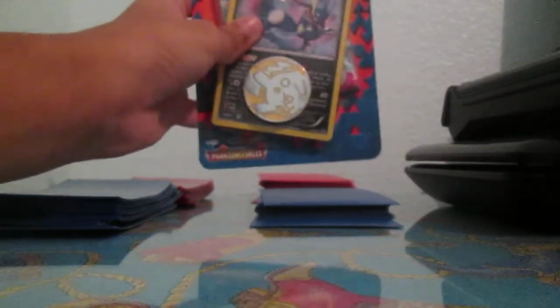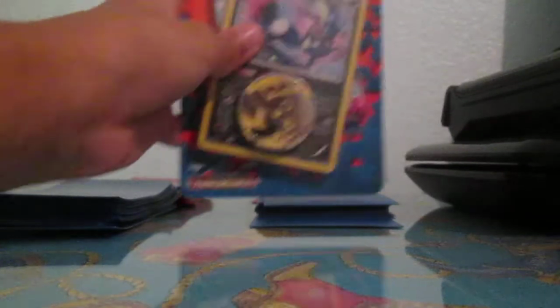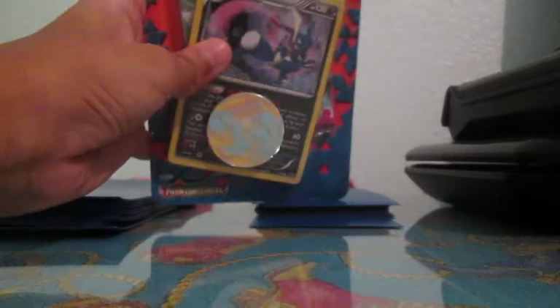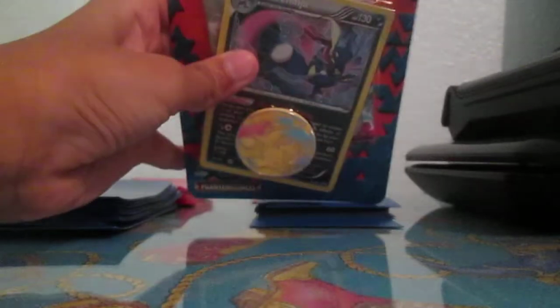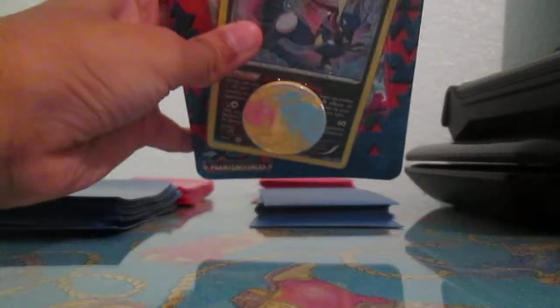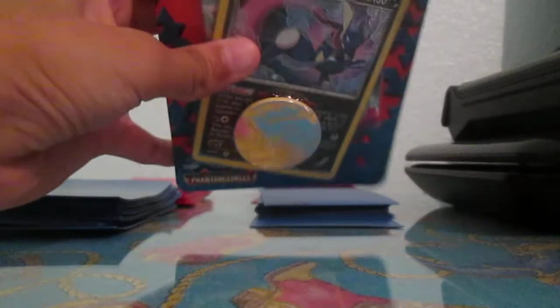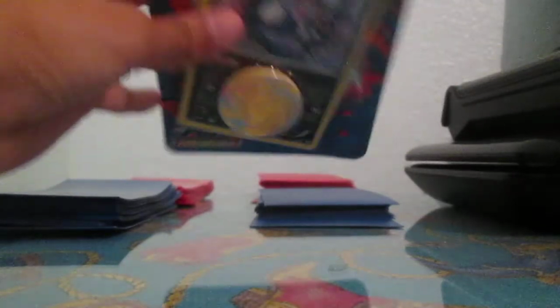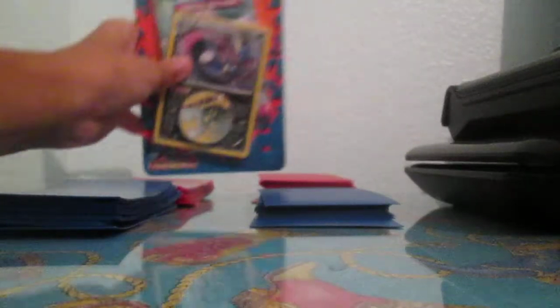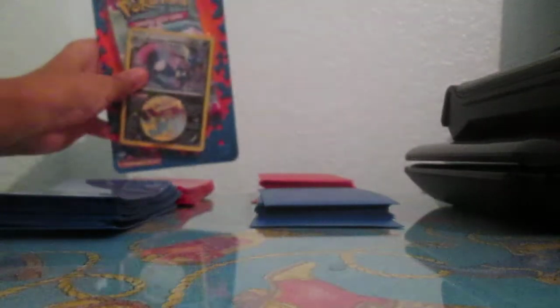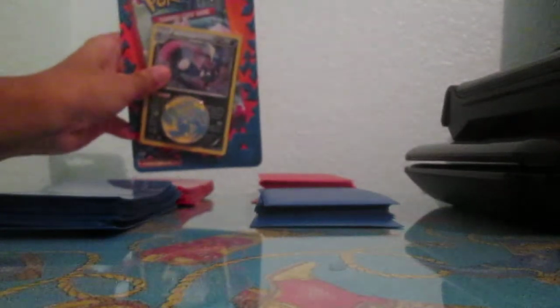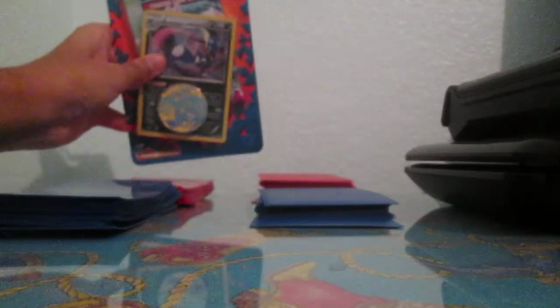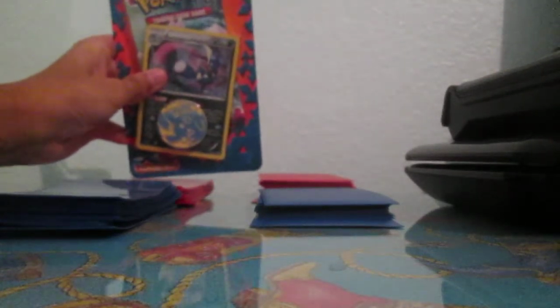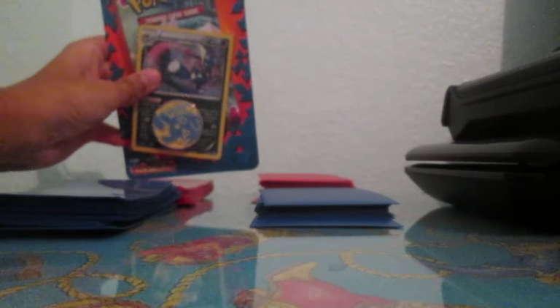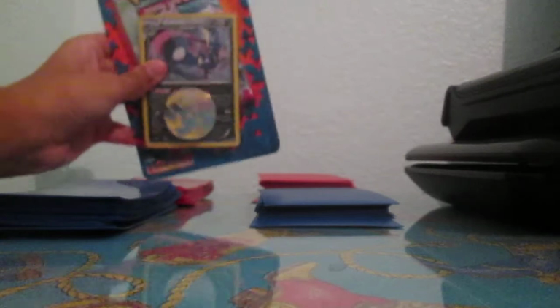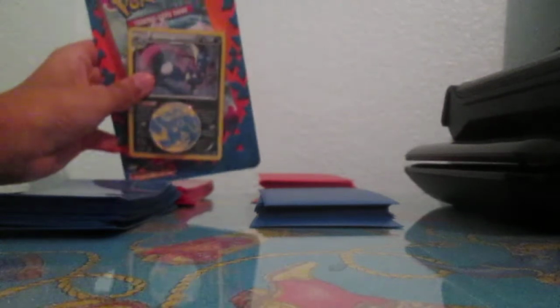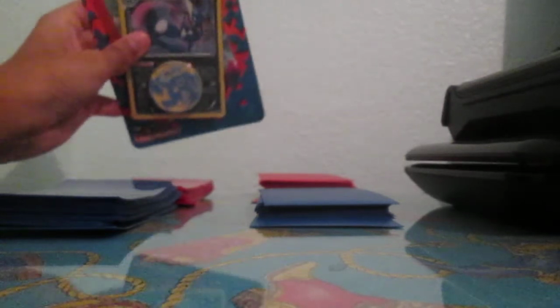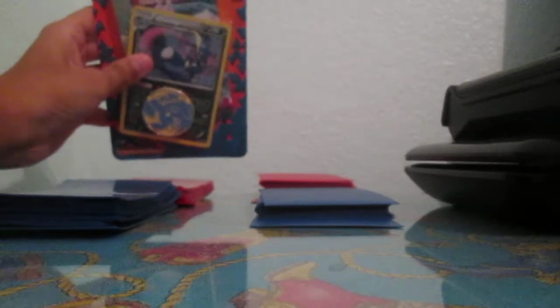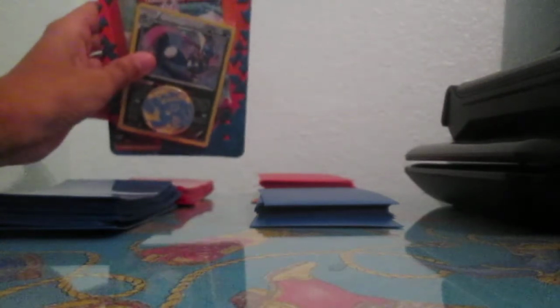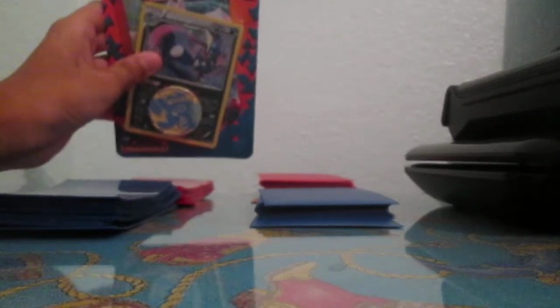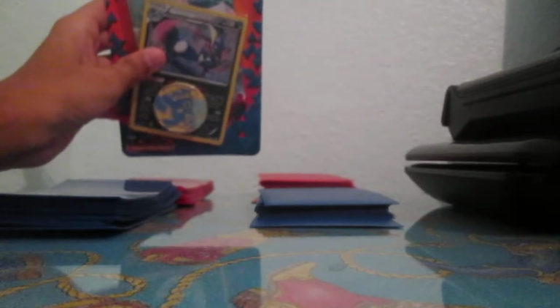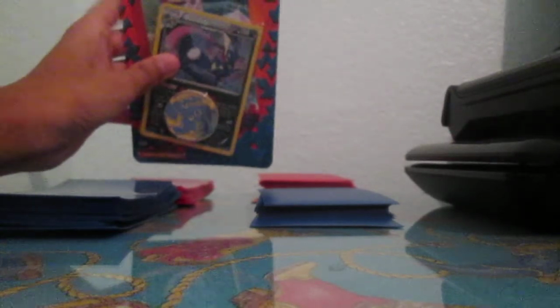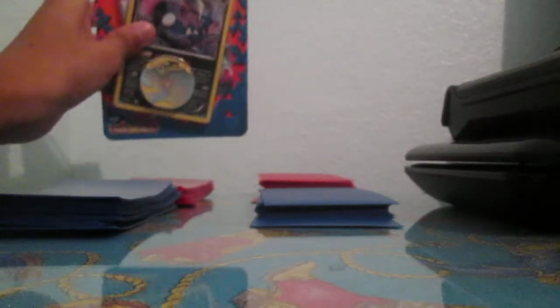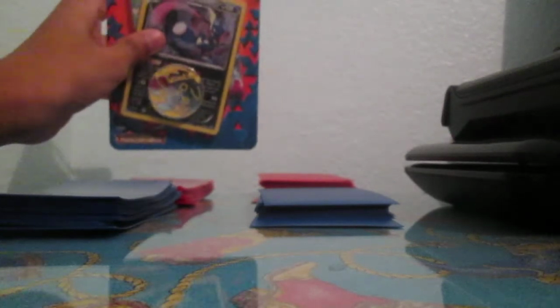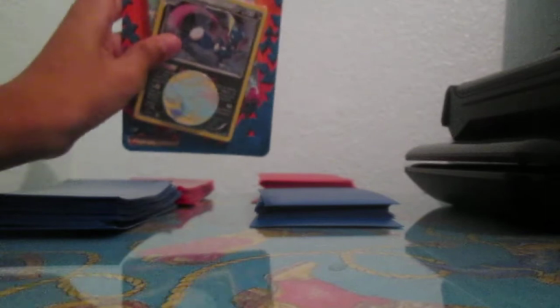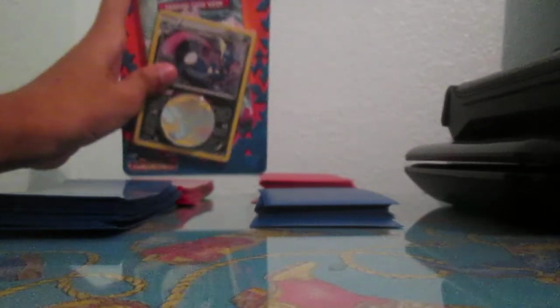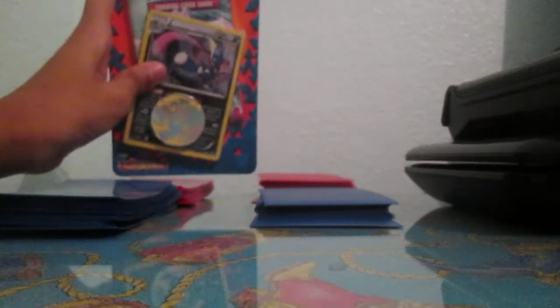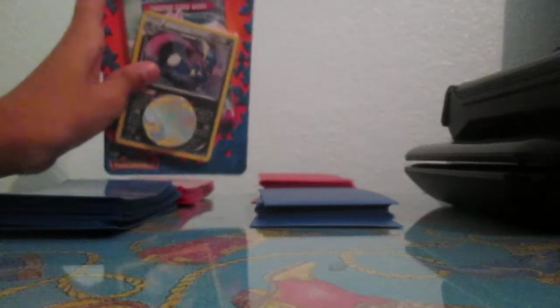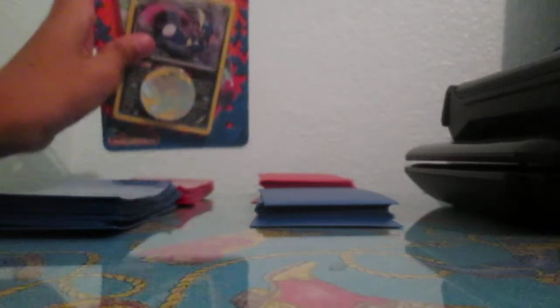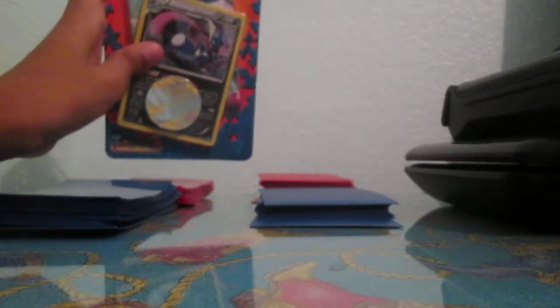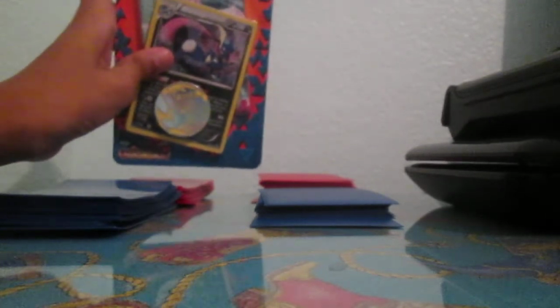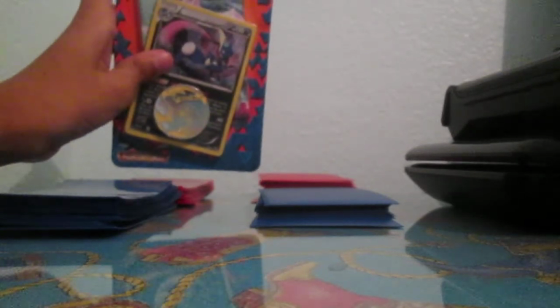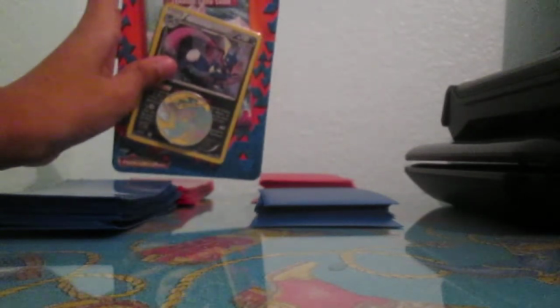It comes with a special foil Greninja card — it's a black star promo. First darkness type Greninja. There is a Pikachu coin and one Phantom Forces Booster Pack.